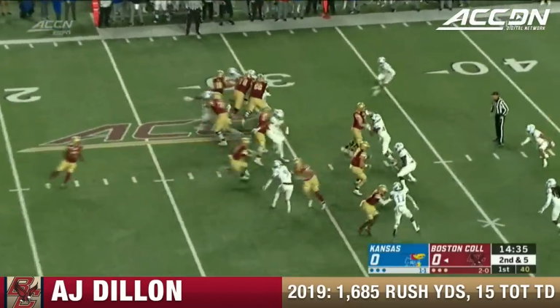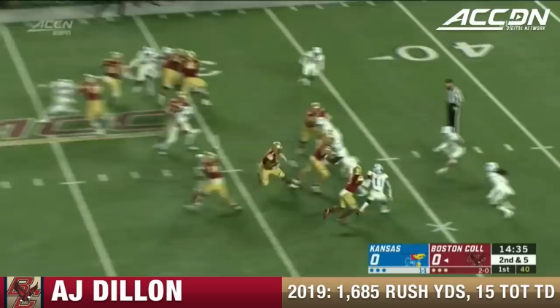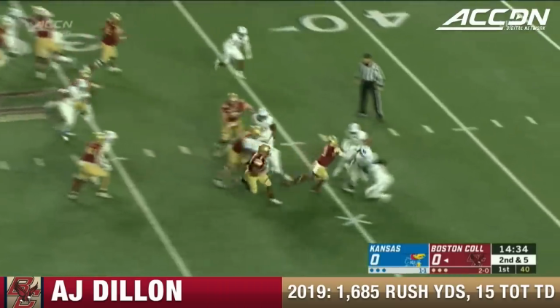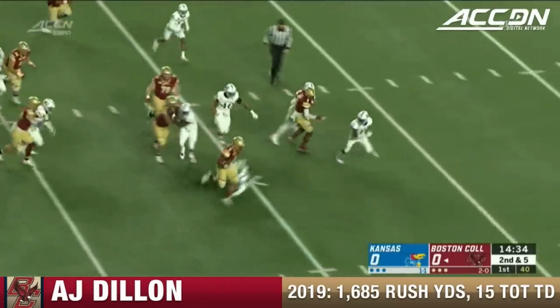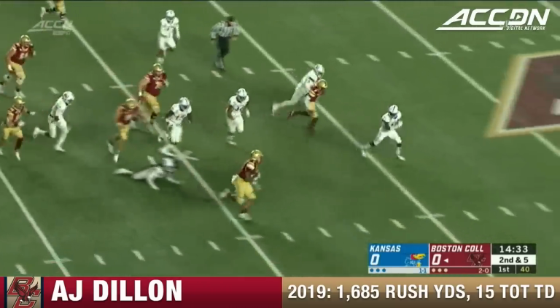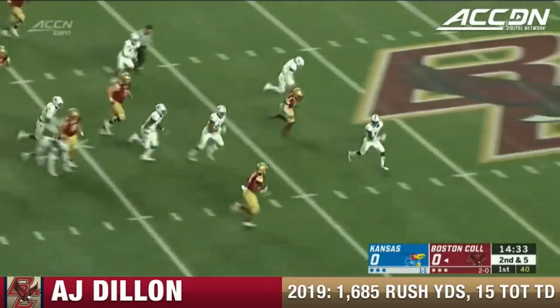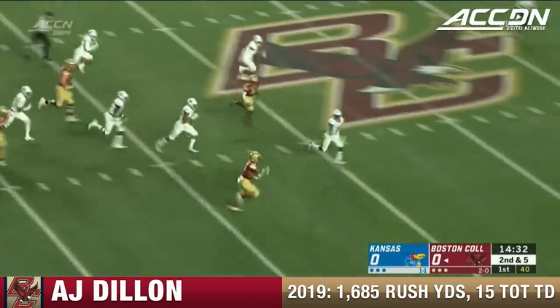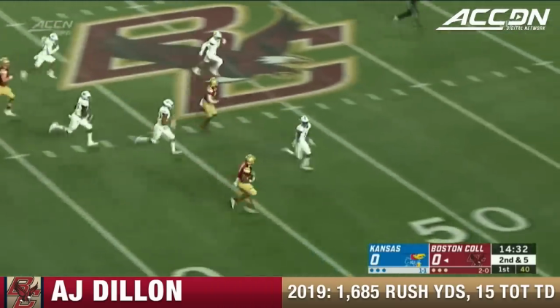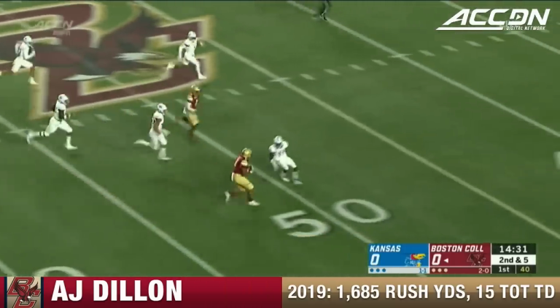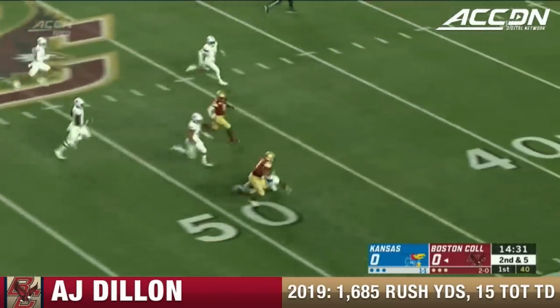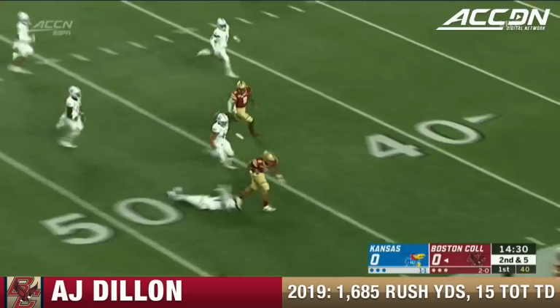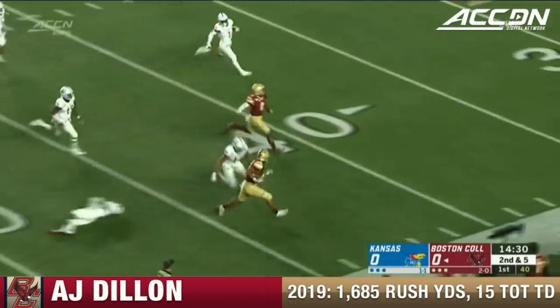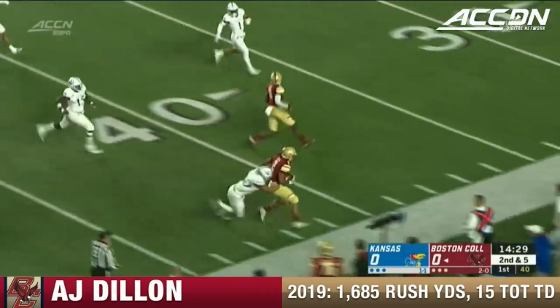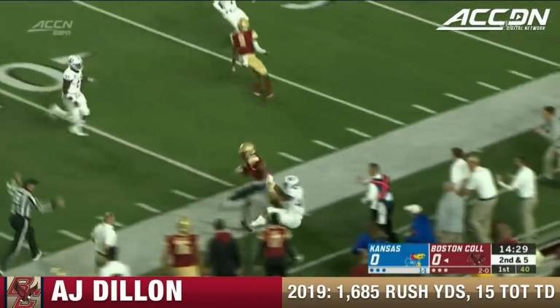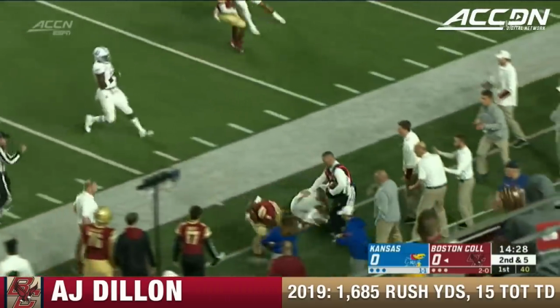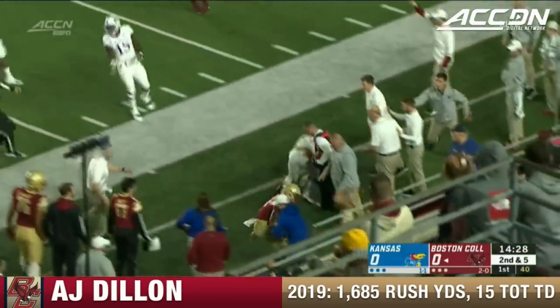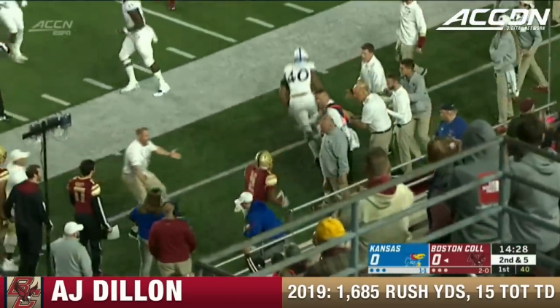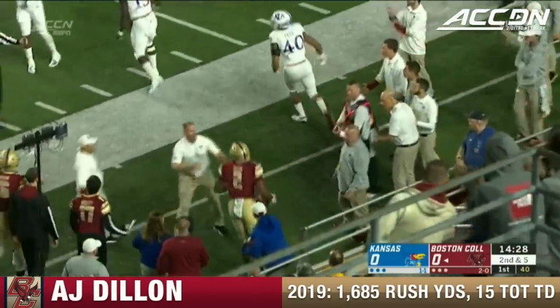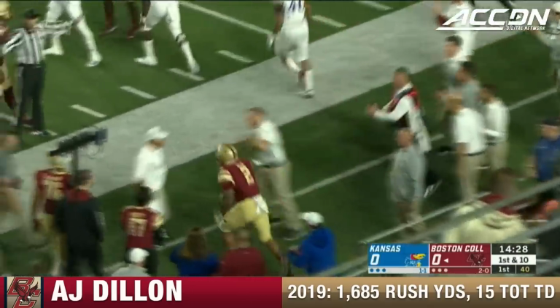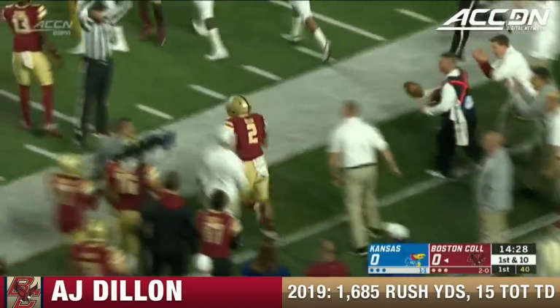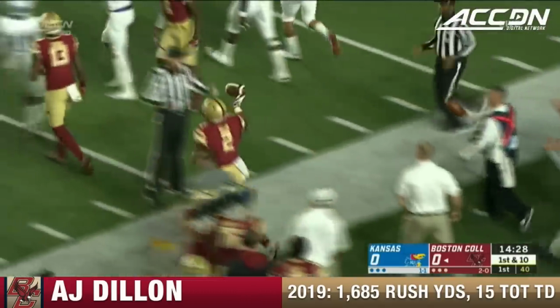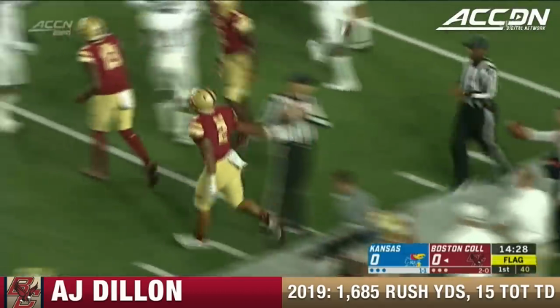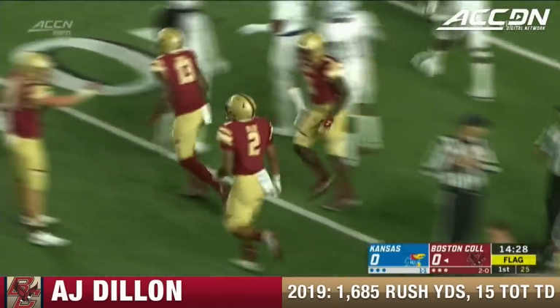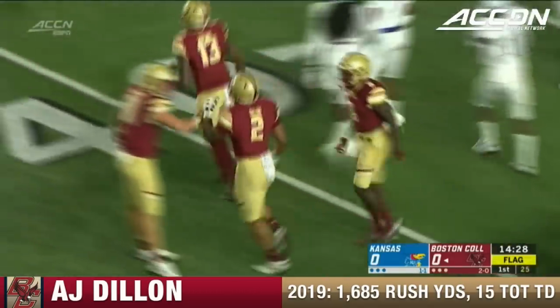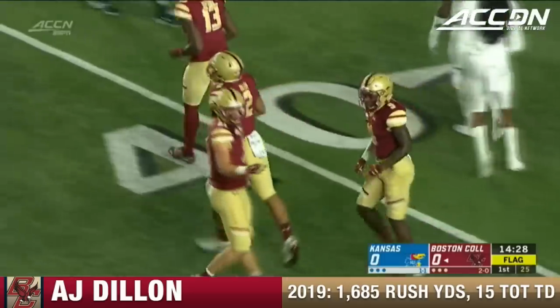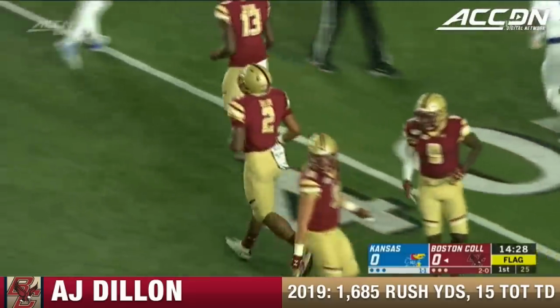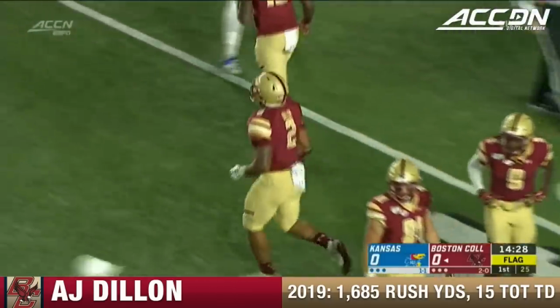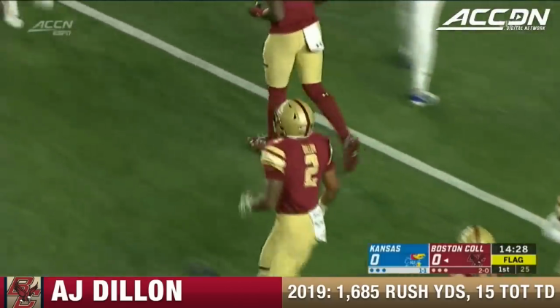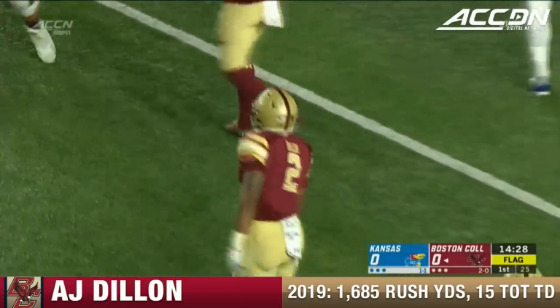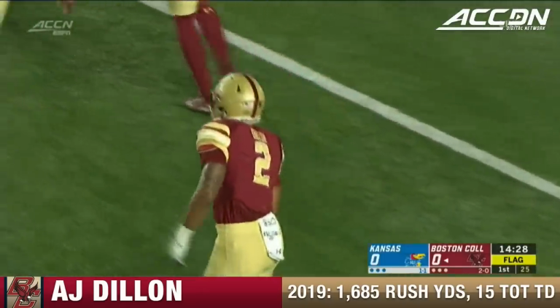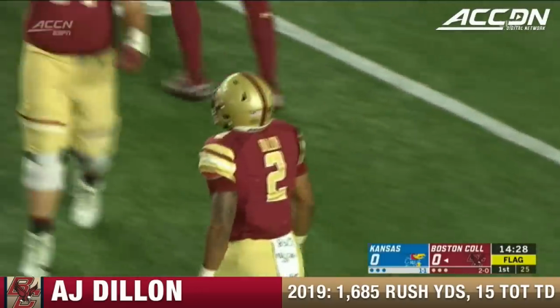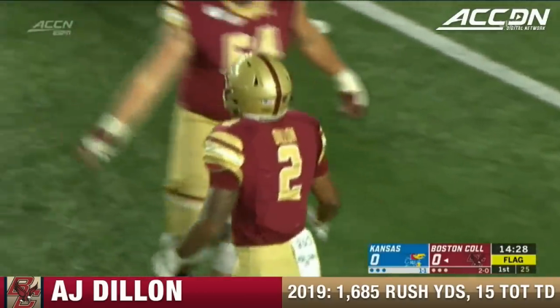Dillon in the backfield, he'll get the carry. Up the middle, big hole, bounces it outside, clears one tackler, now he's going to get to midfield. Stiff arms another one and finally run out of bounds at the 41-yard line of the Jayhawks. Drew Crocs chasing him. Great flag on the play too — could be an extra 15 yards on this one.